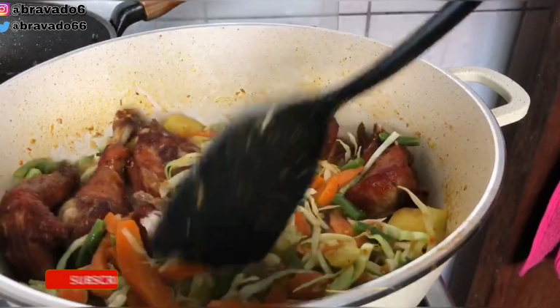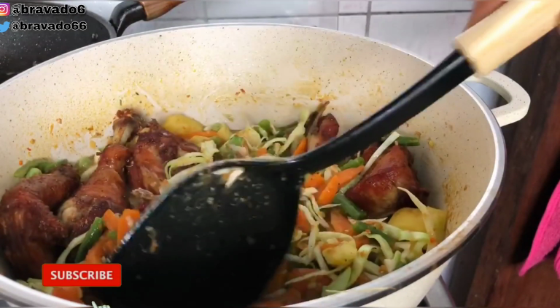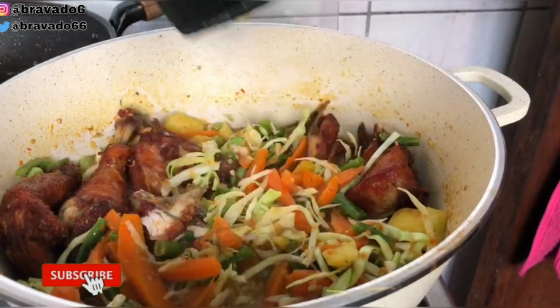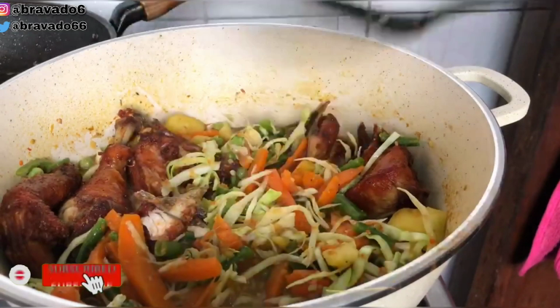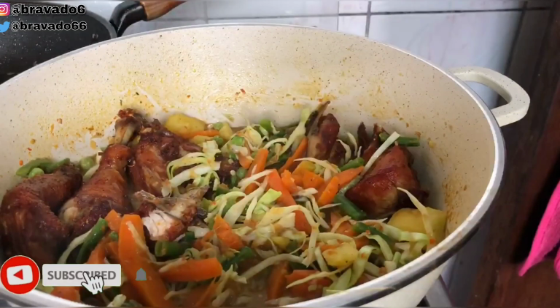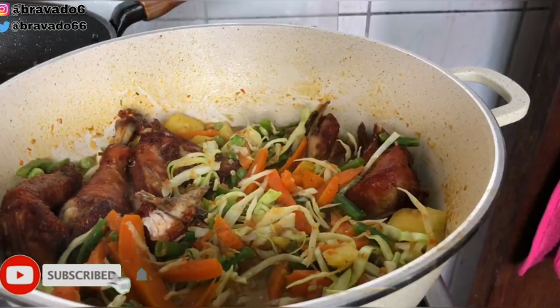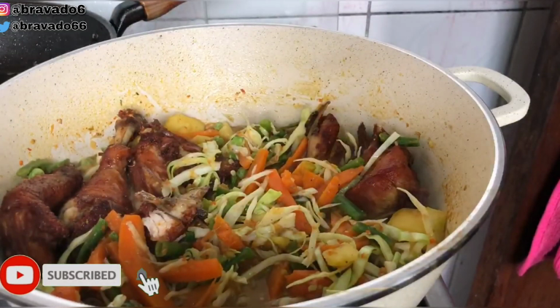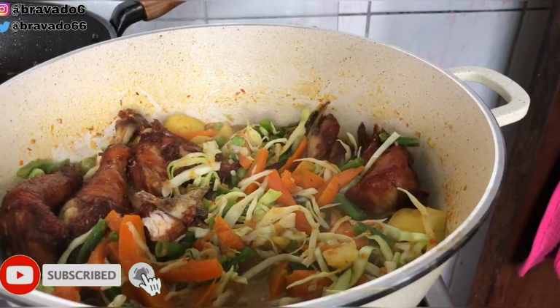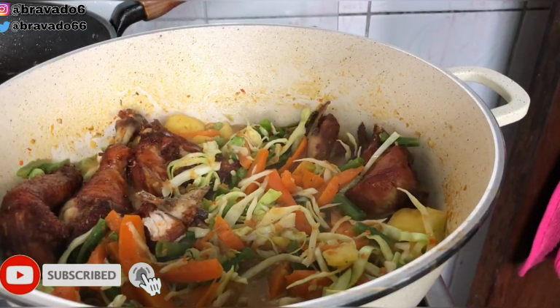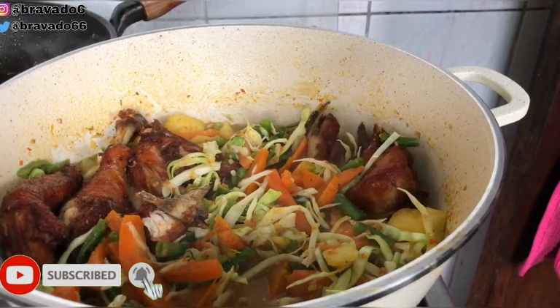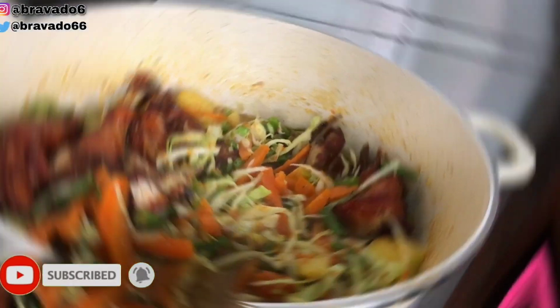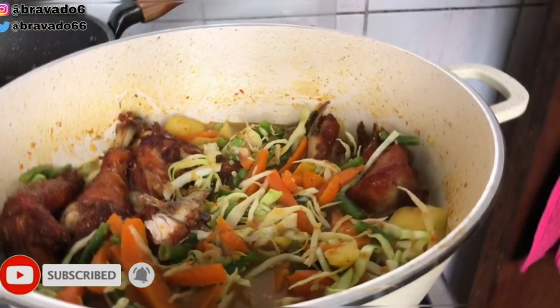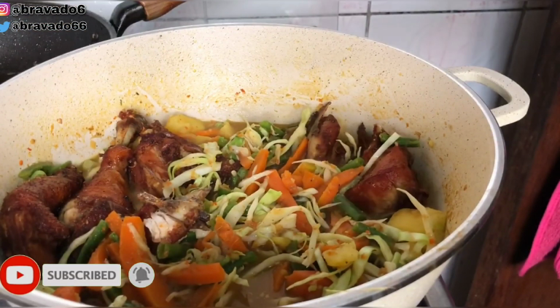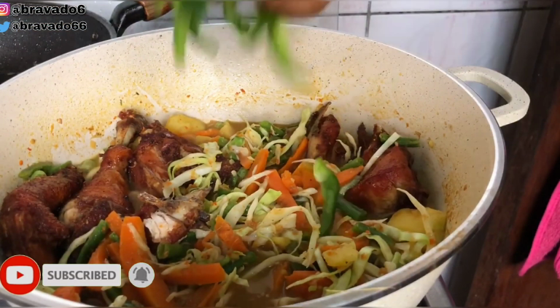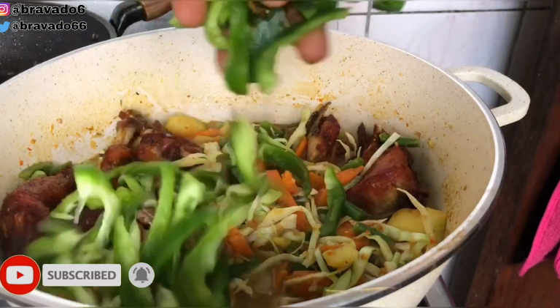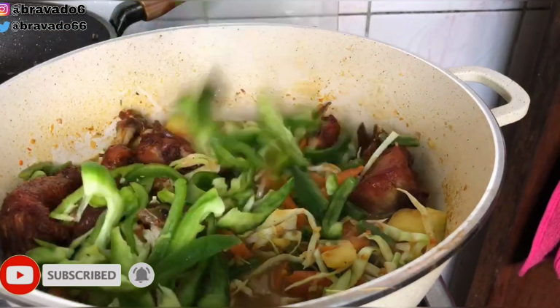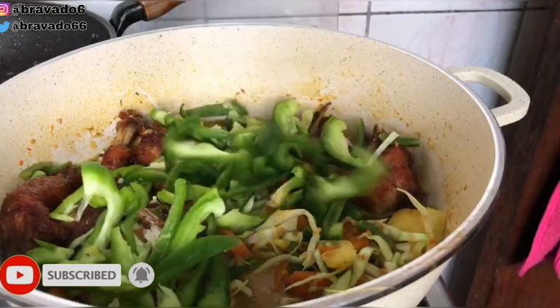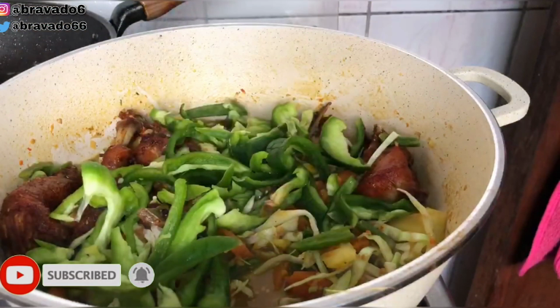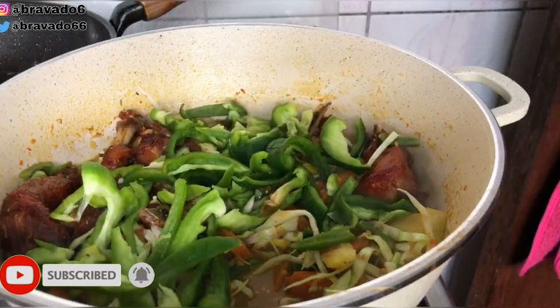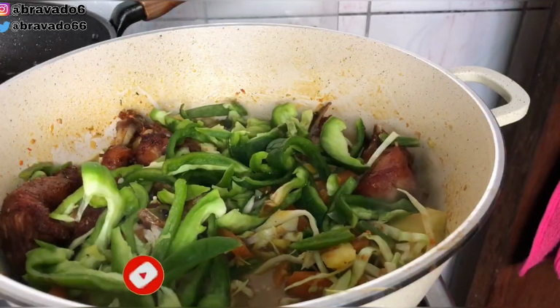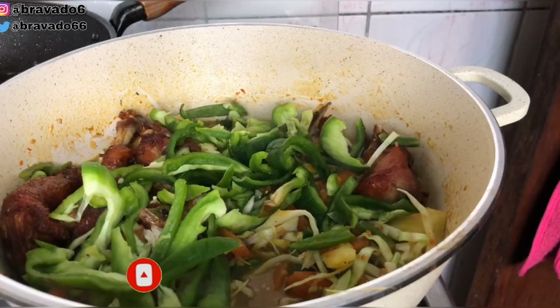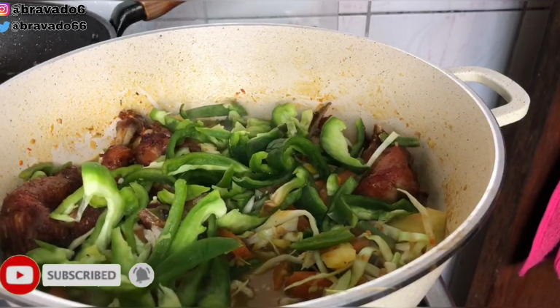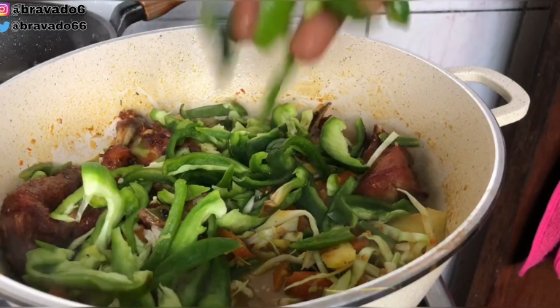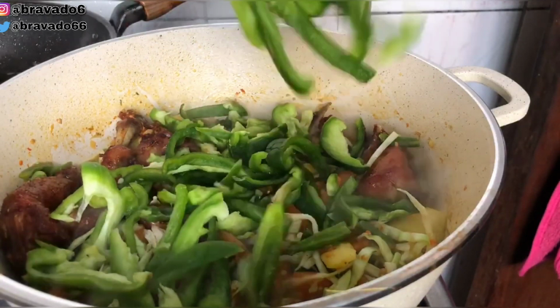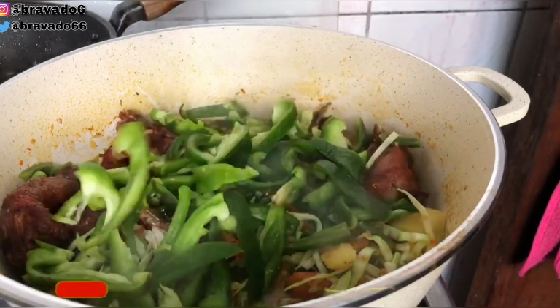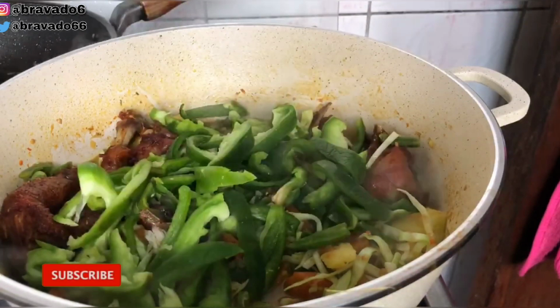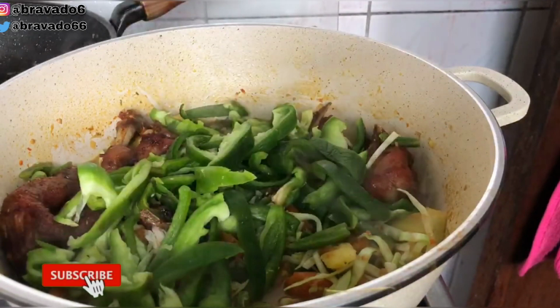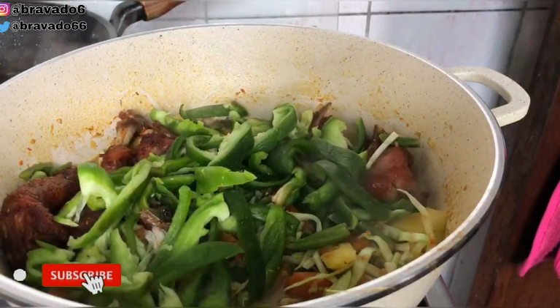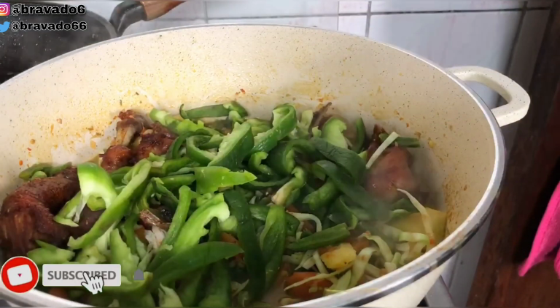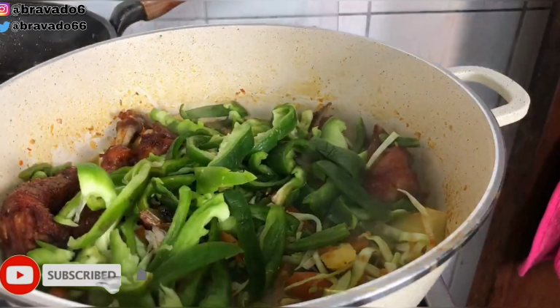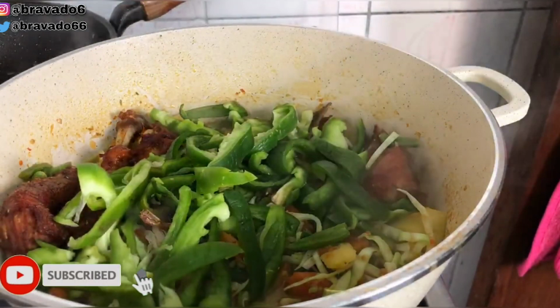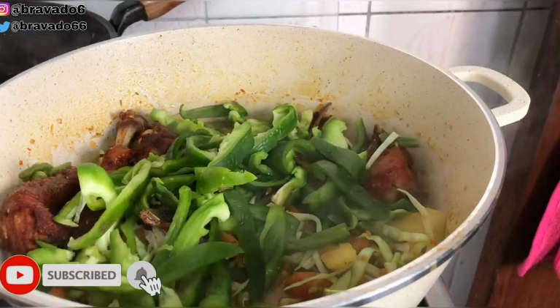If there is one thing I always say when using vegetables to cook, it's that you should add your vegetables according to how they withstand heat. Right now I'm going in with my green pepper and spring onions because the meal is almost ready.